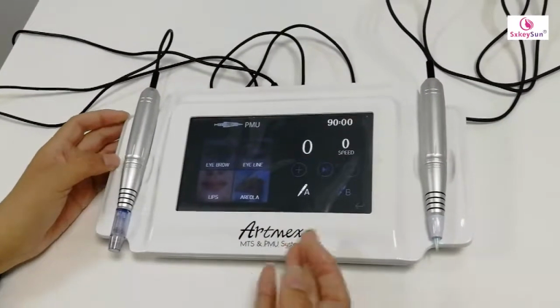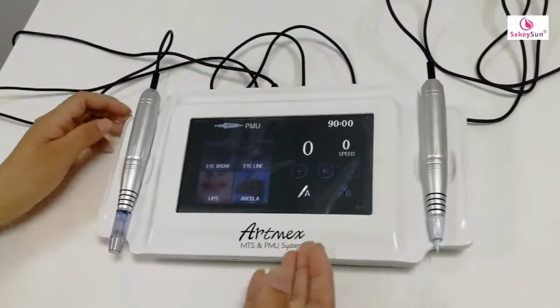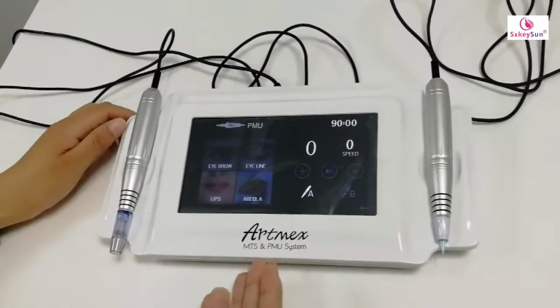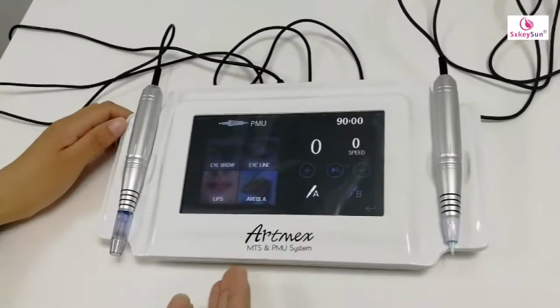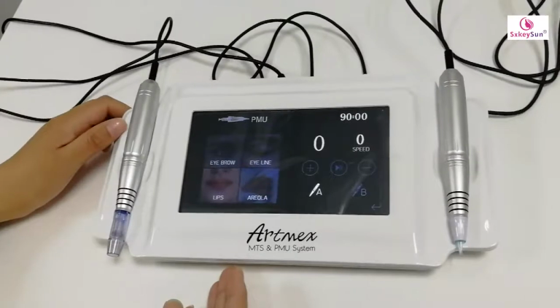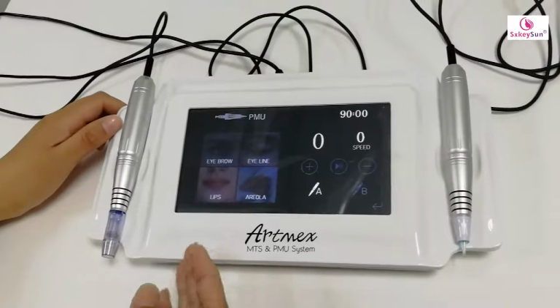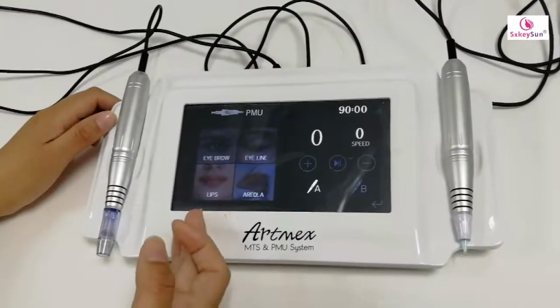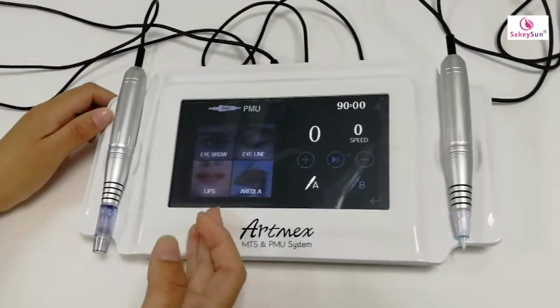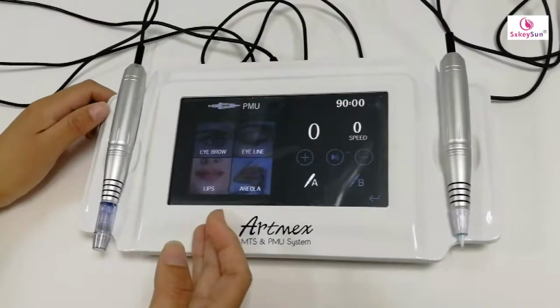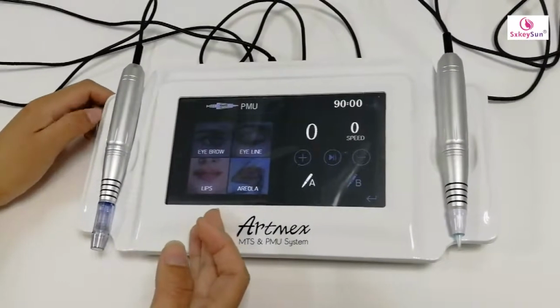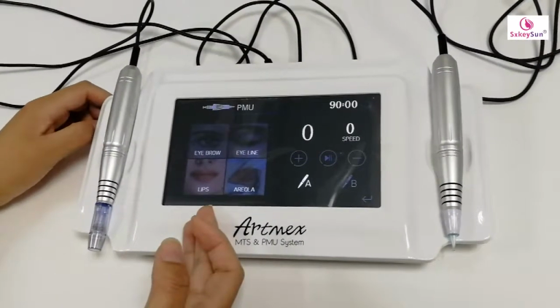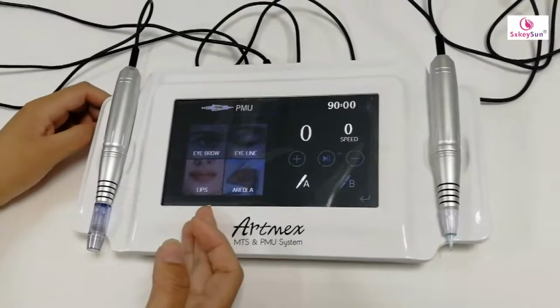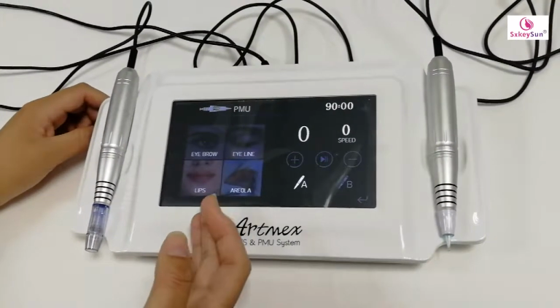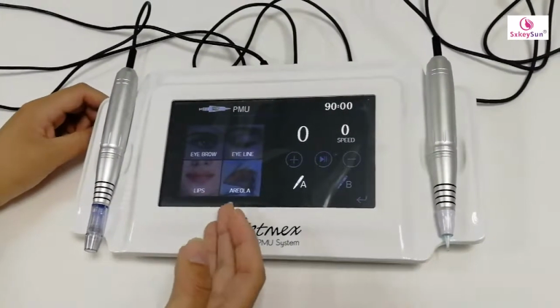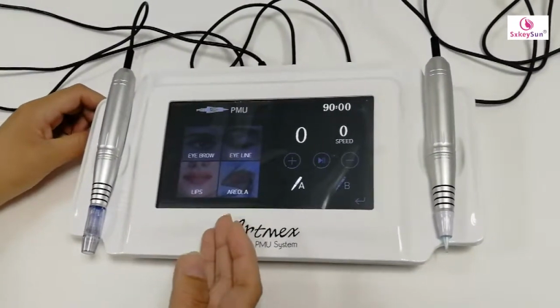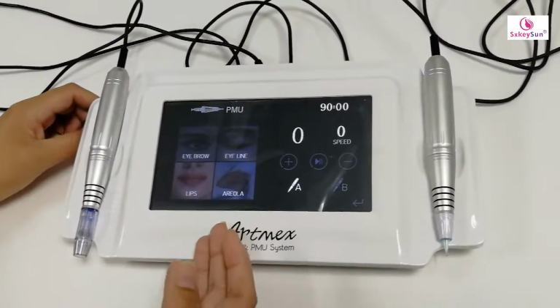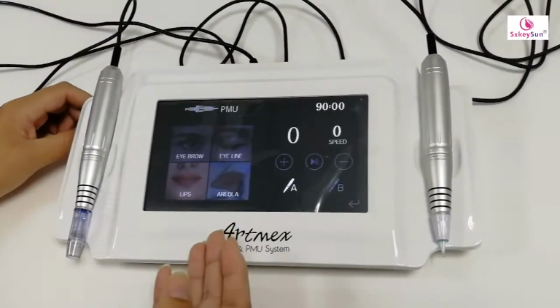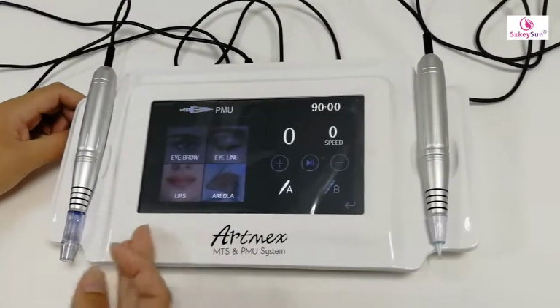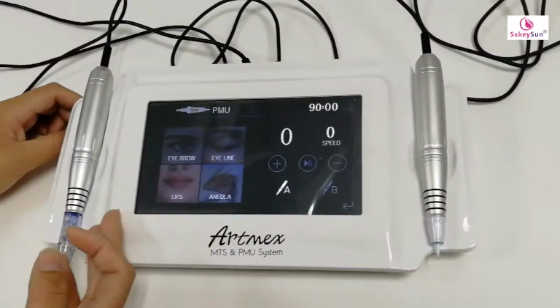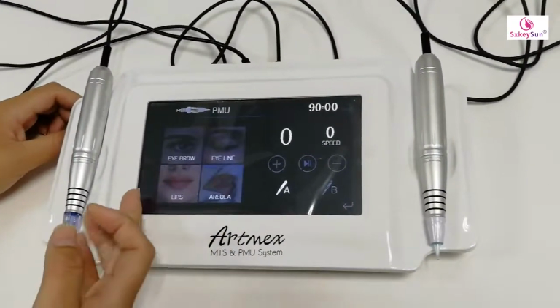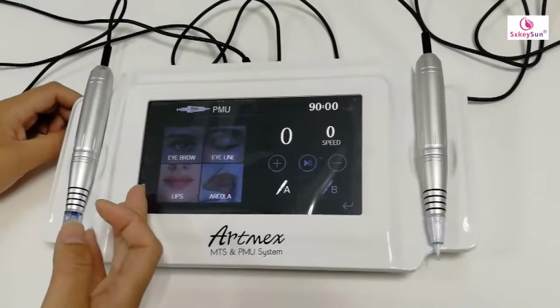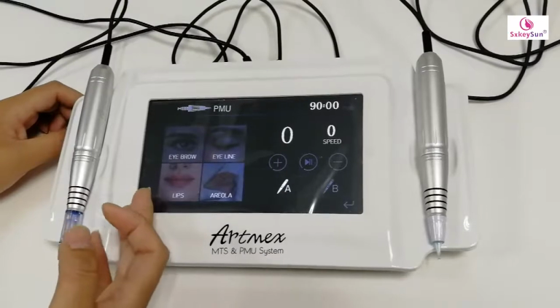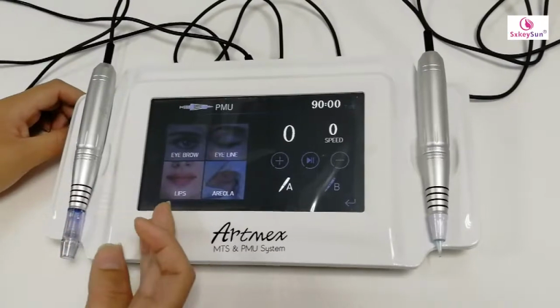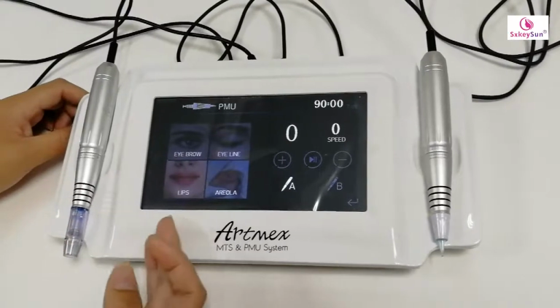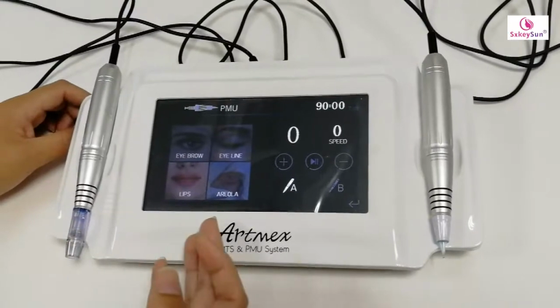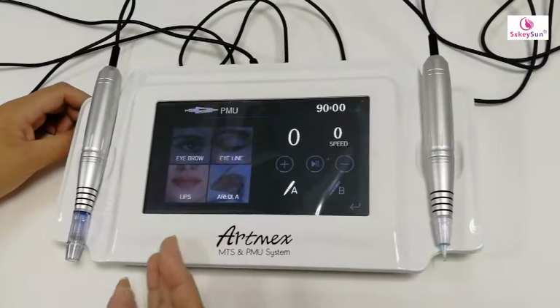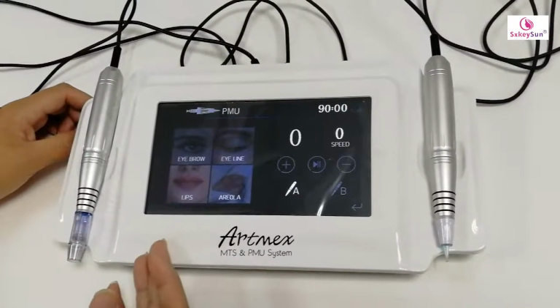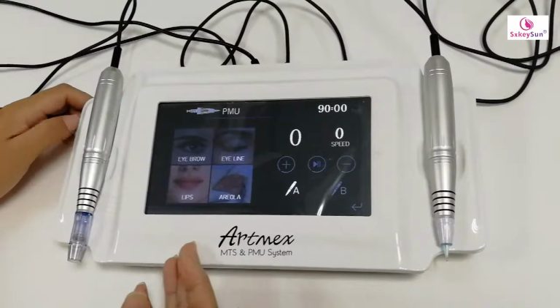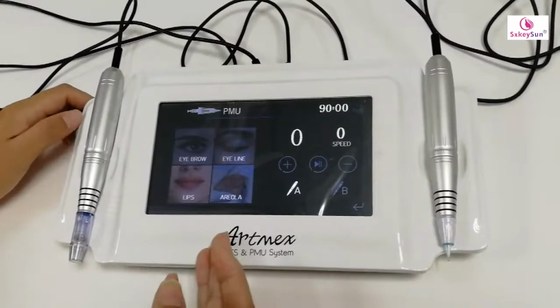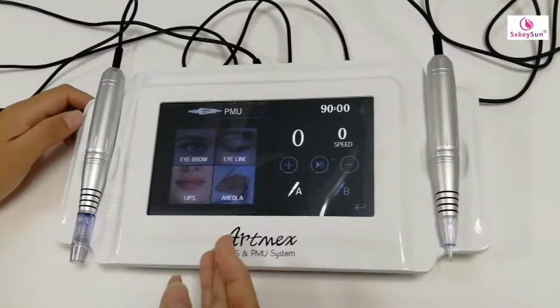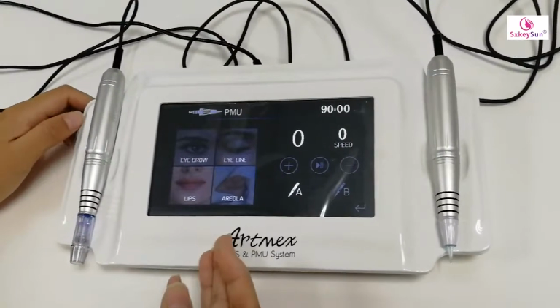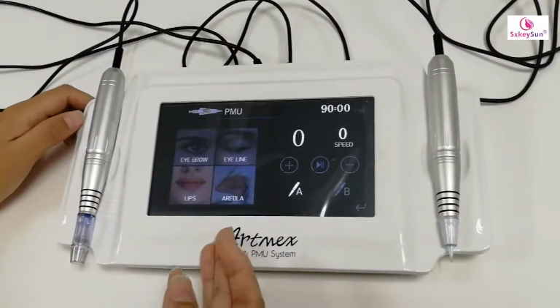Let's enter the PMU. This we can do permanent makeup on eyebrow, eyeliner, lips, and areola.